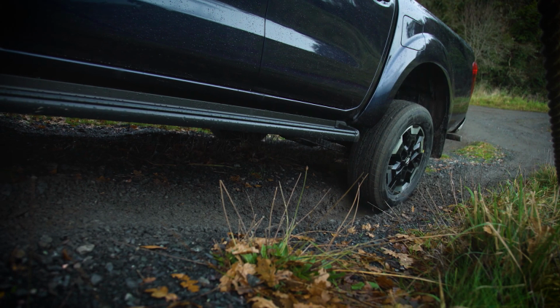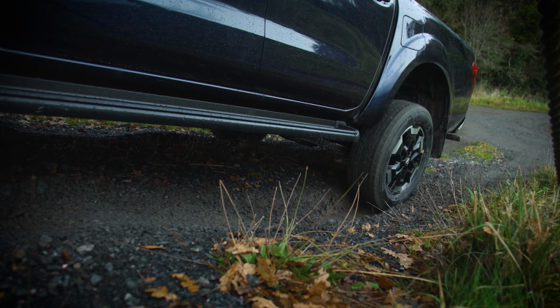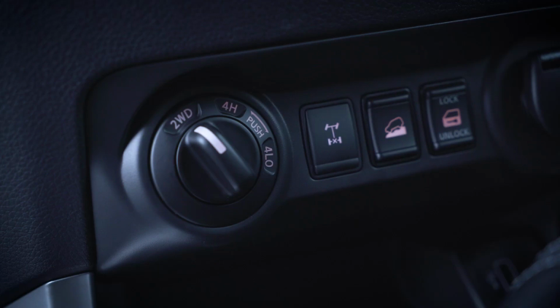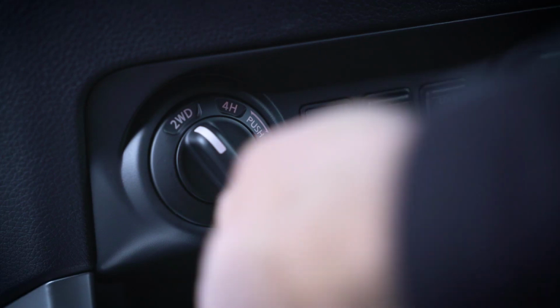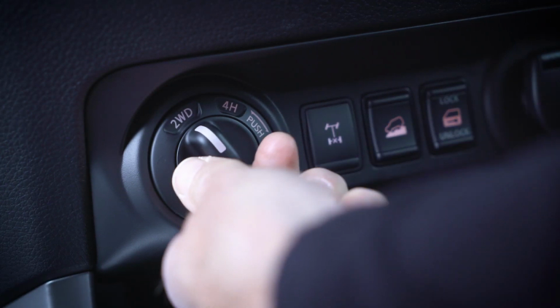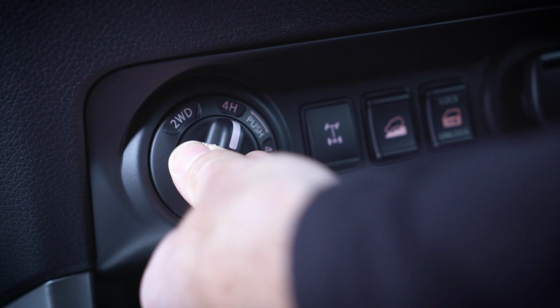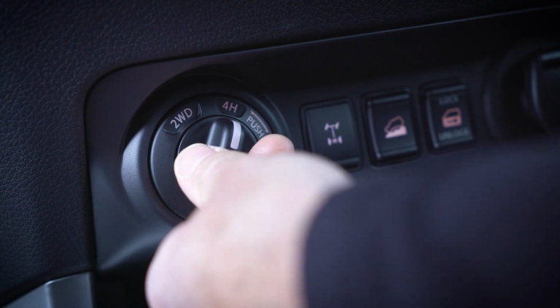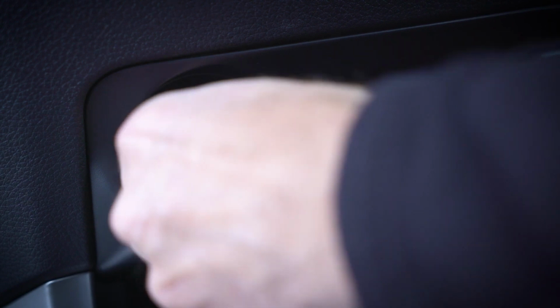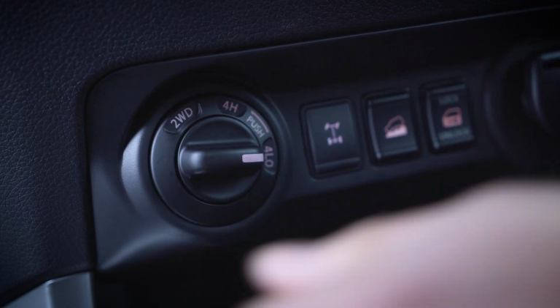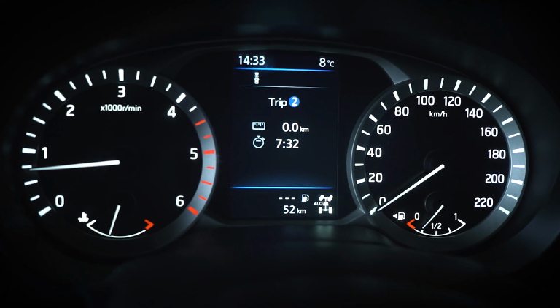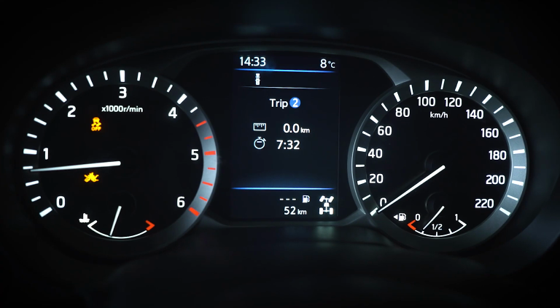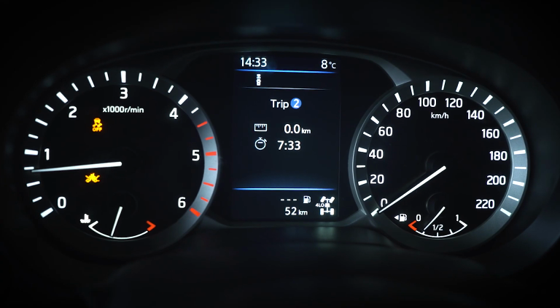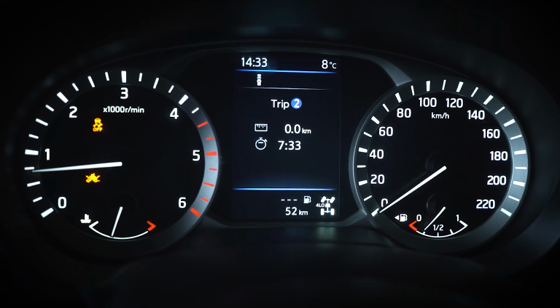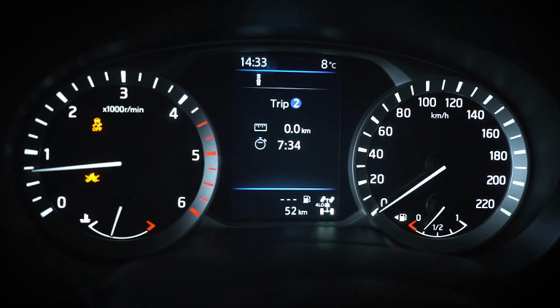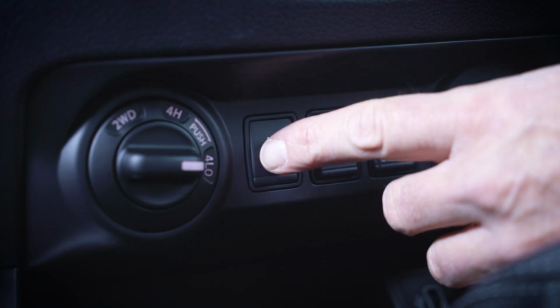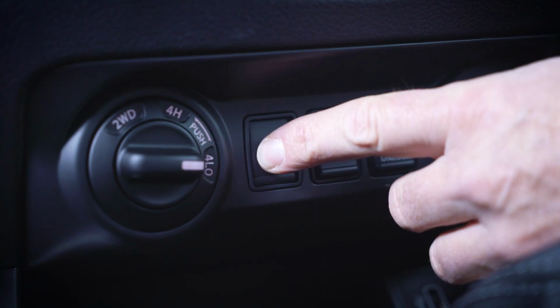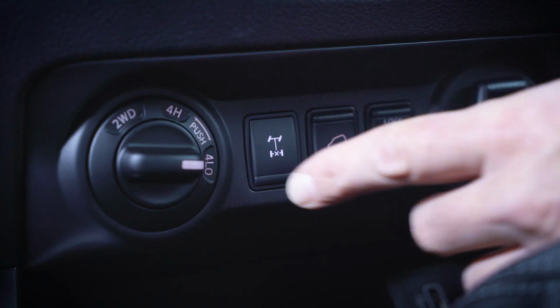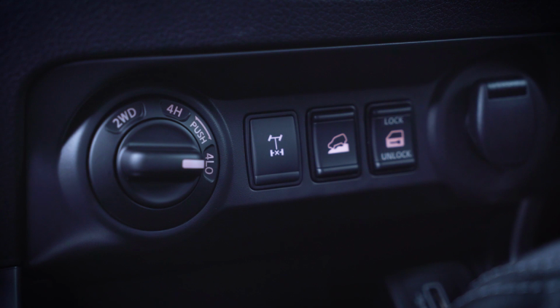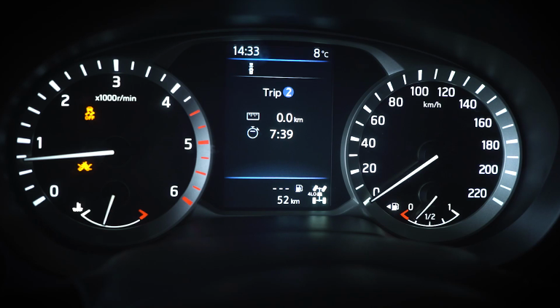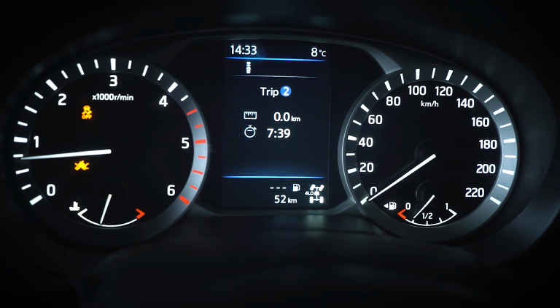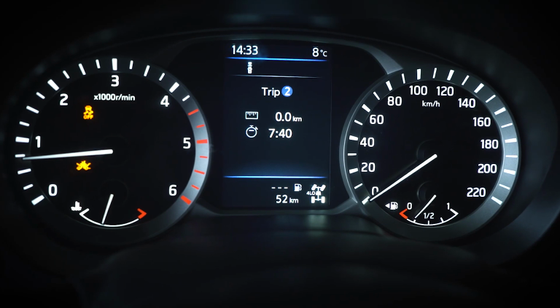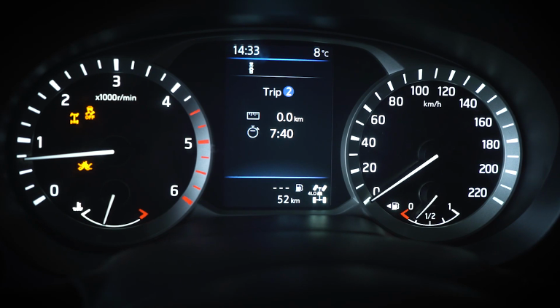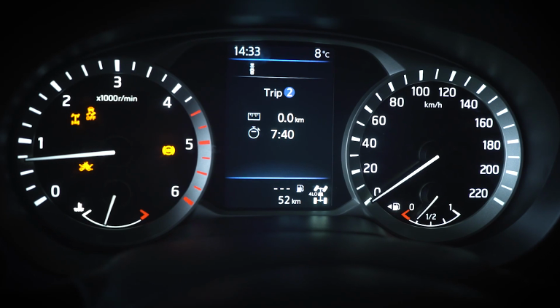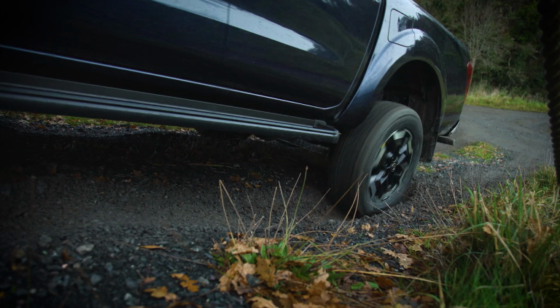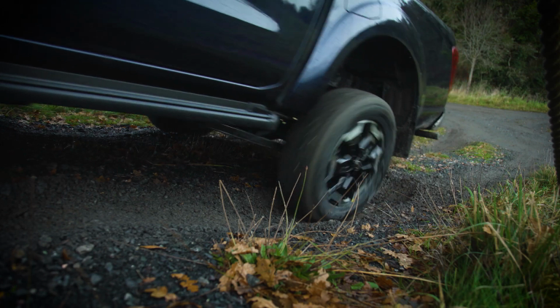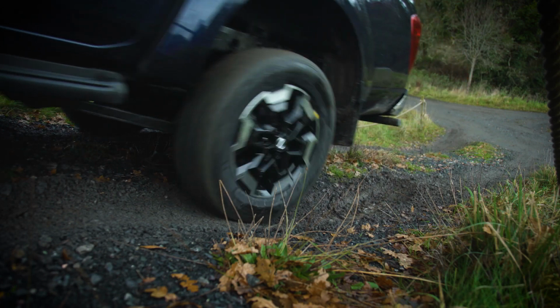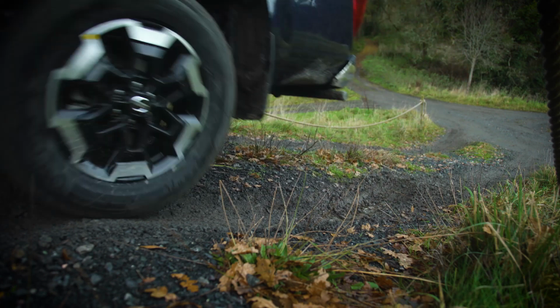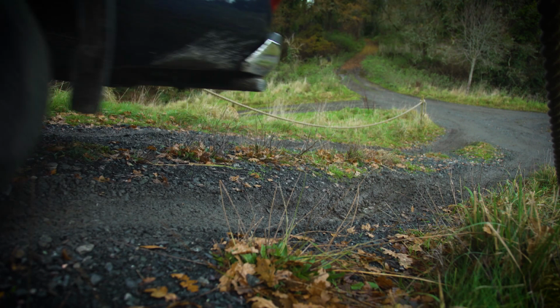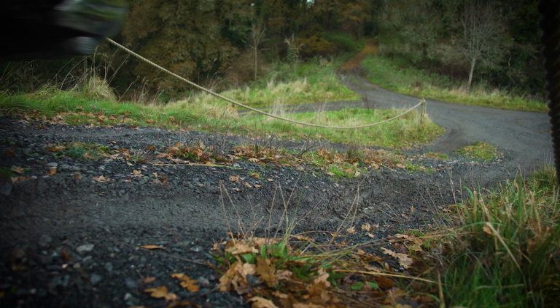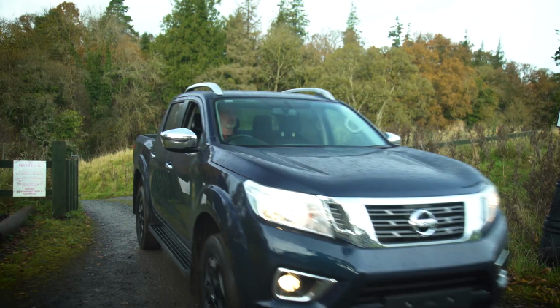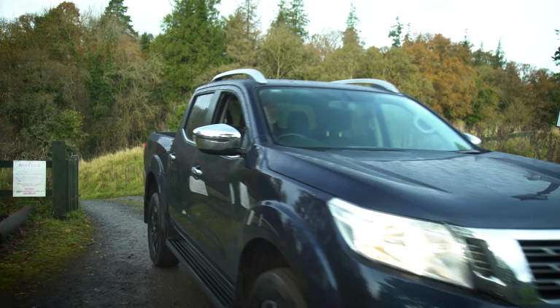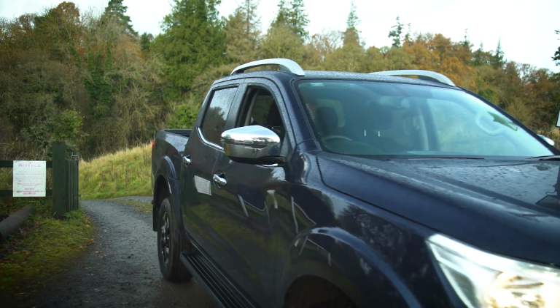Select 4L, then press the rear differential lock switch. Once you've reached normal driving conditions, it is imperative that you disengage diff lock and return your vehicle to its factory default driving setting.